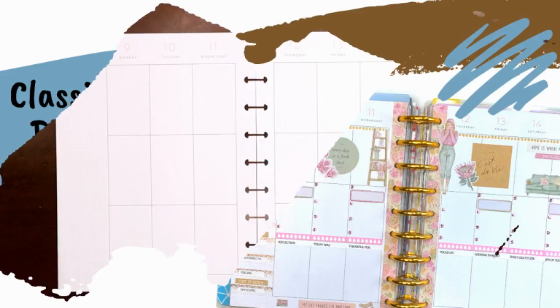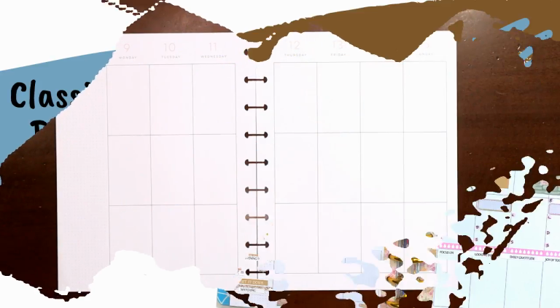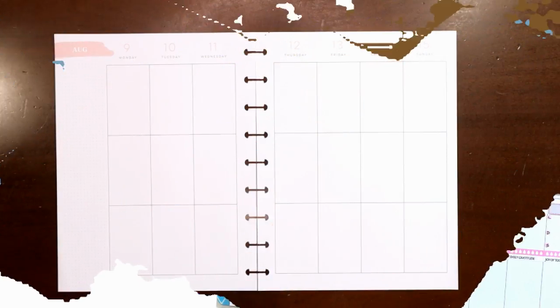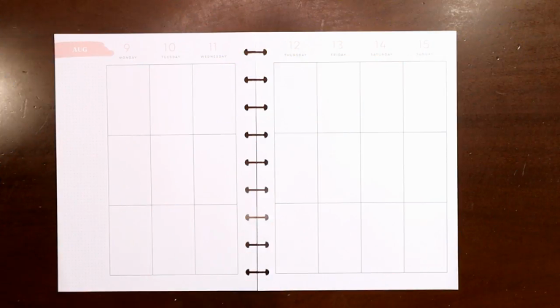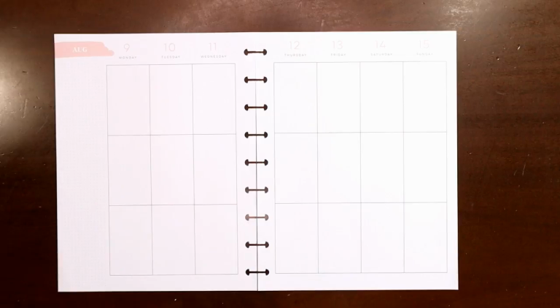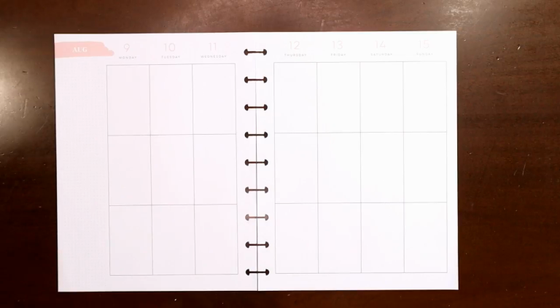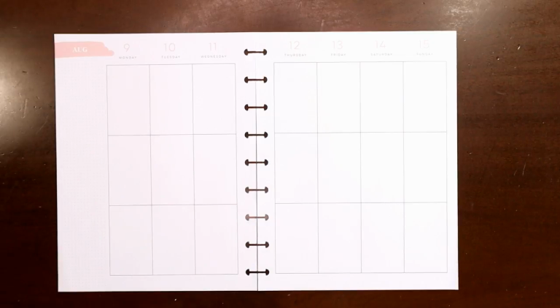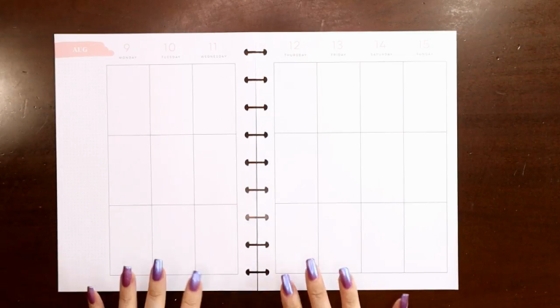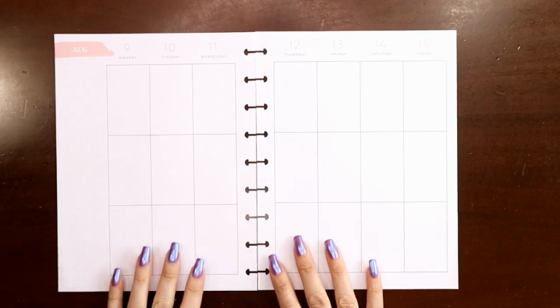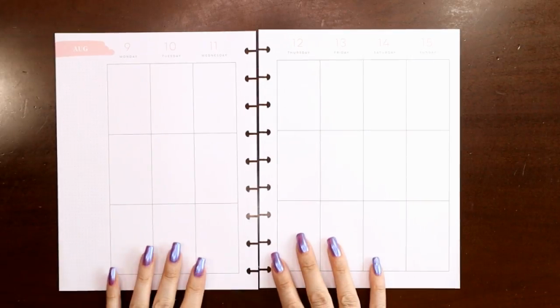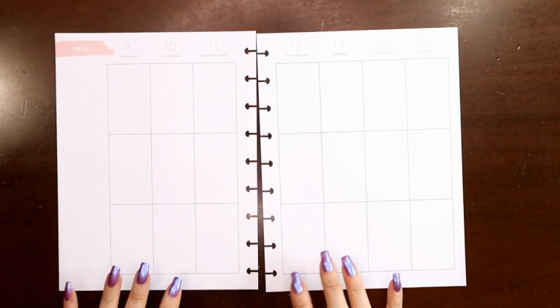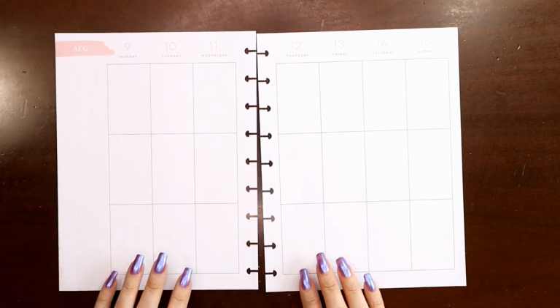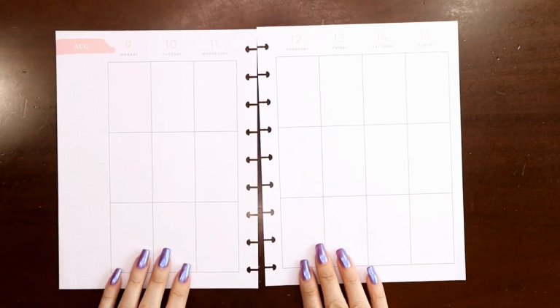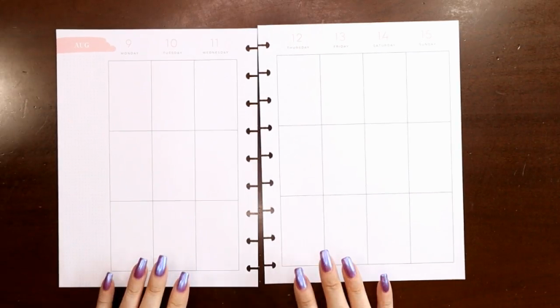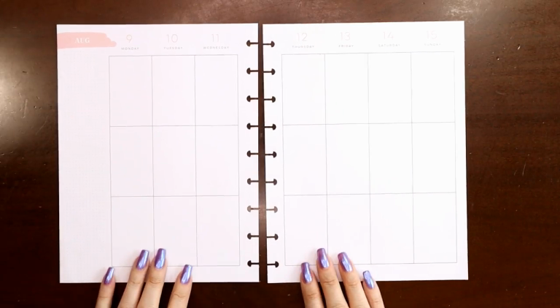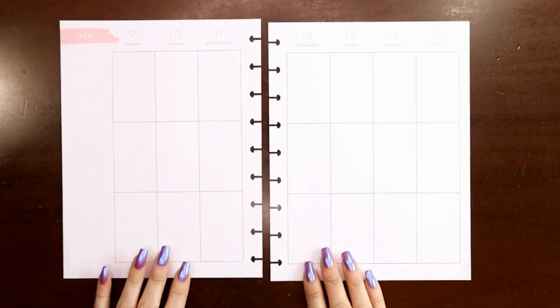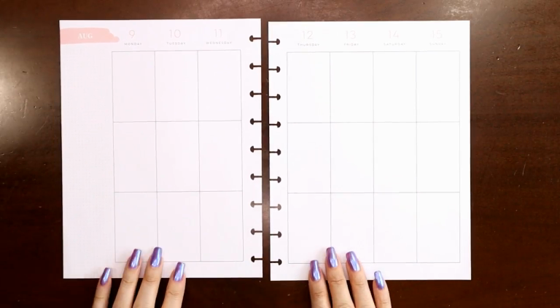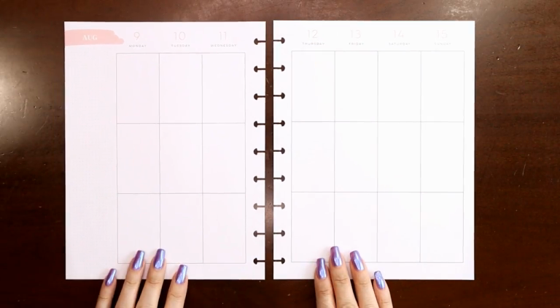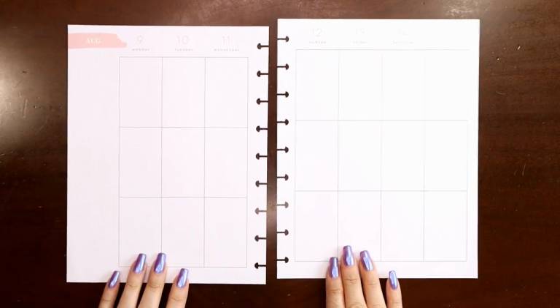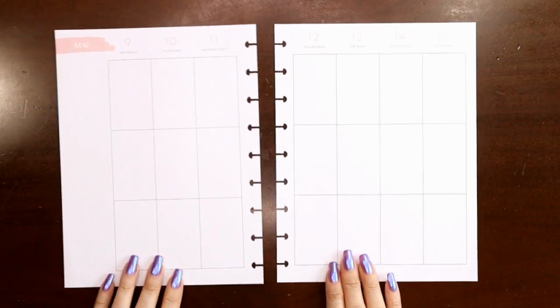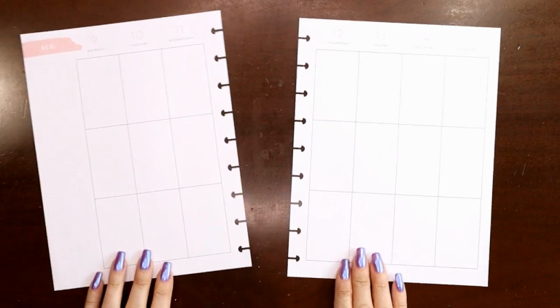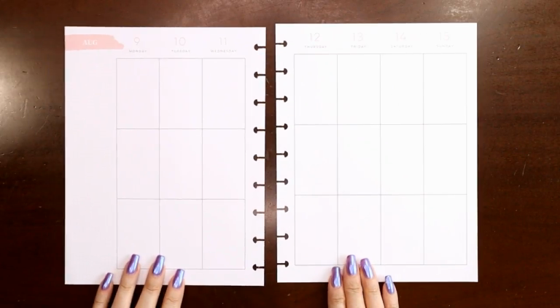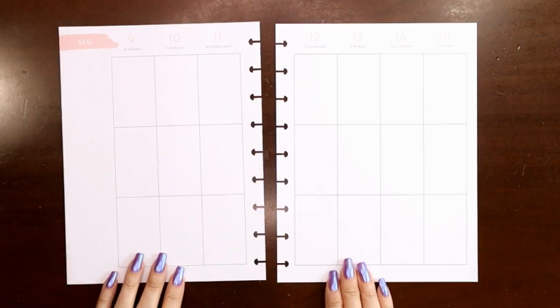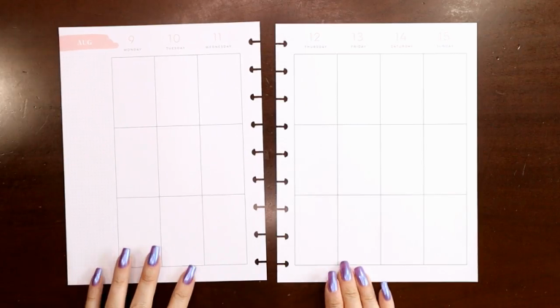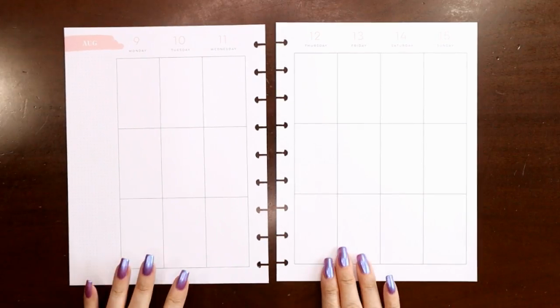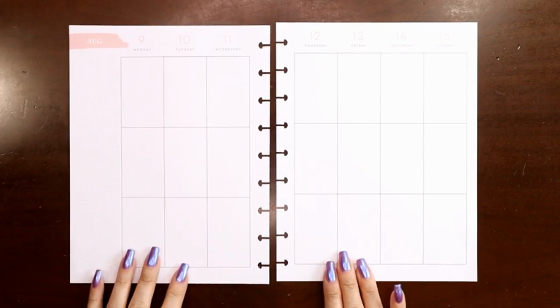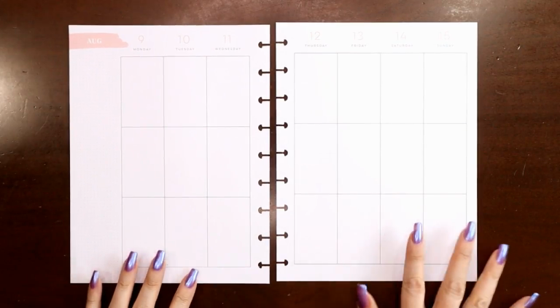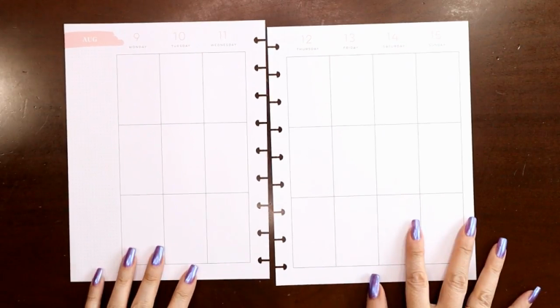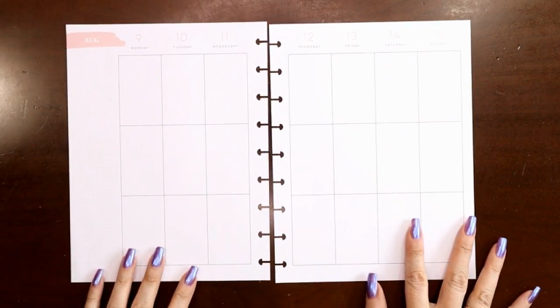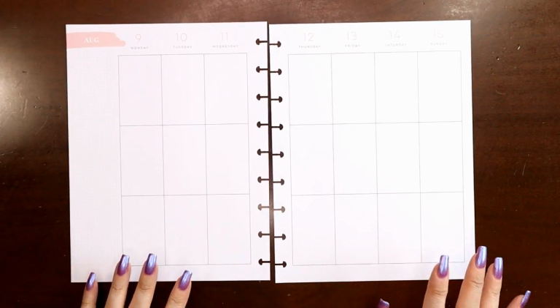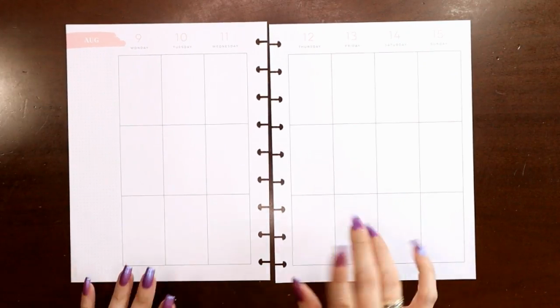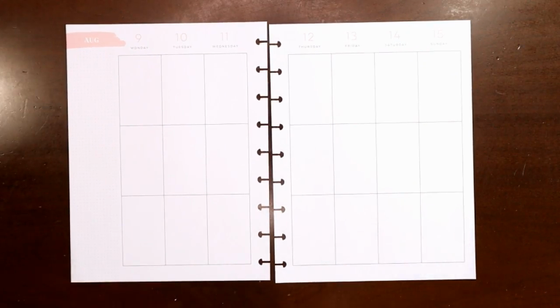Hey everyone, this is Judy with JLB Crafts. Welcome back to my channel, and if you're new here, thank you so much for giving me a try. Today I'm gonna be setting up the week of August 9th through the 15th in my wellness planner.